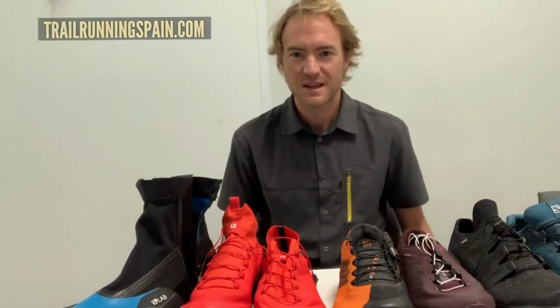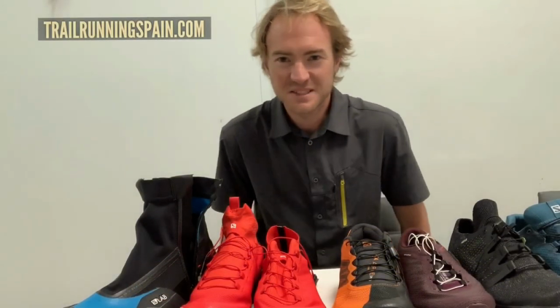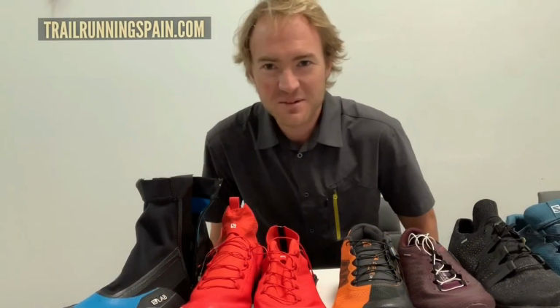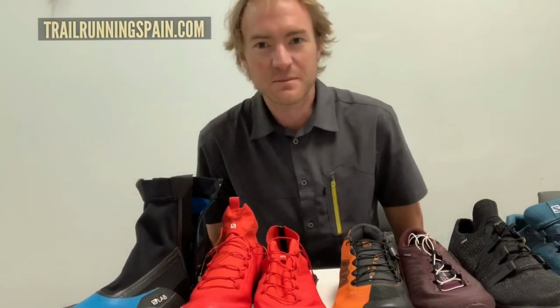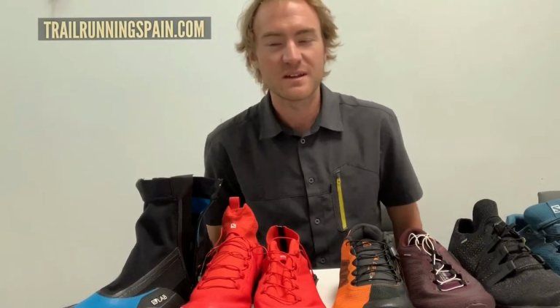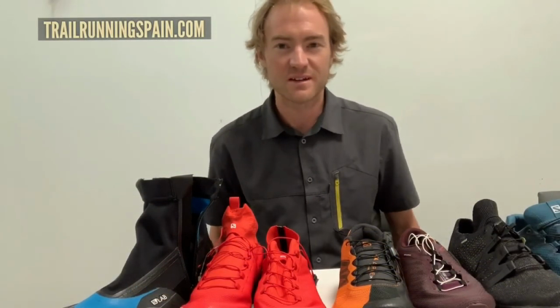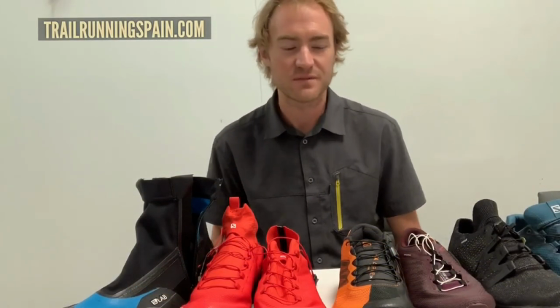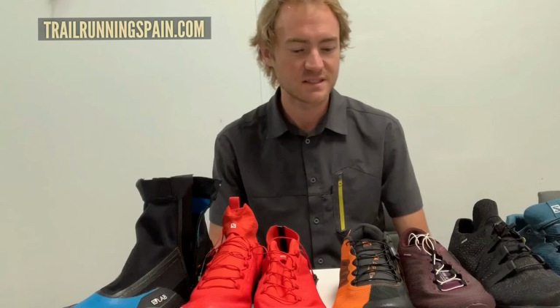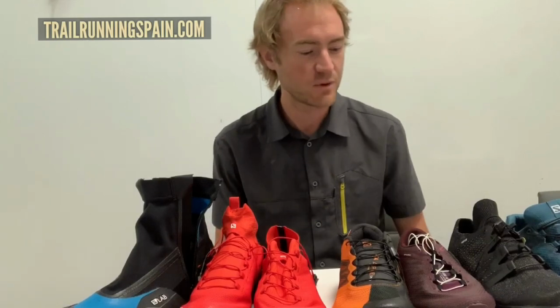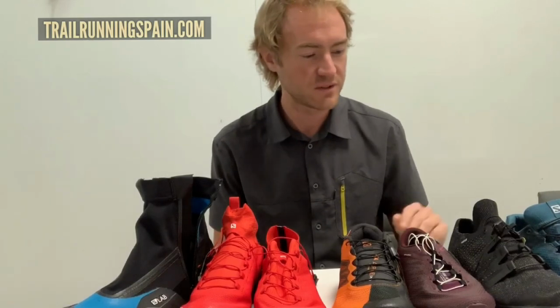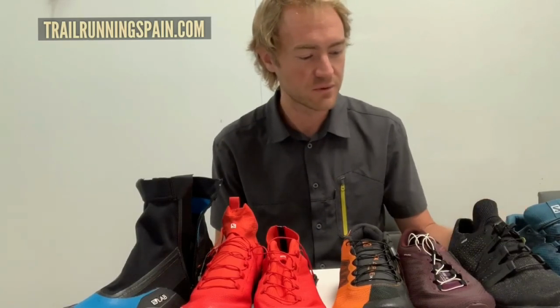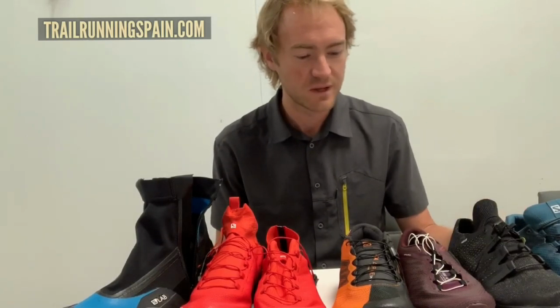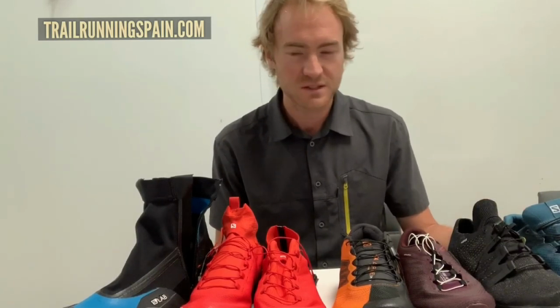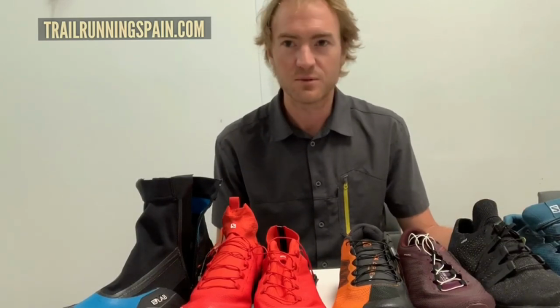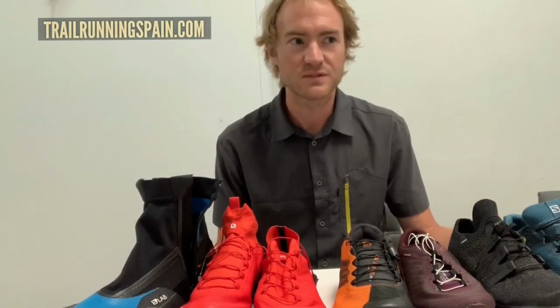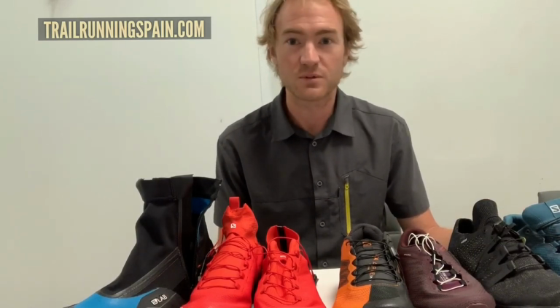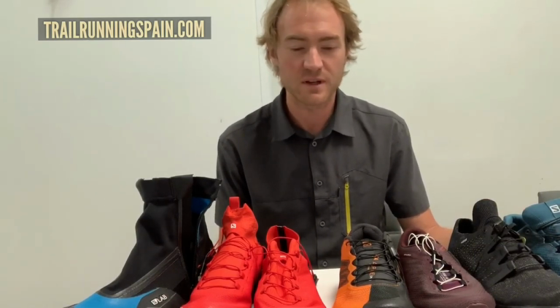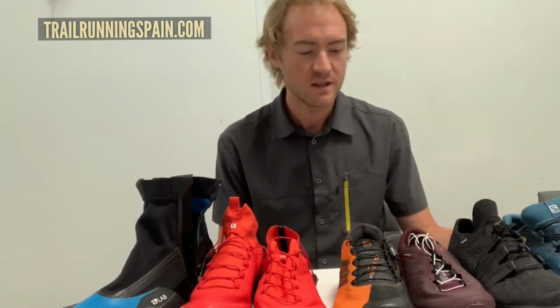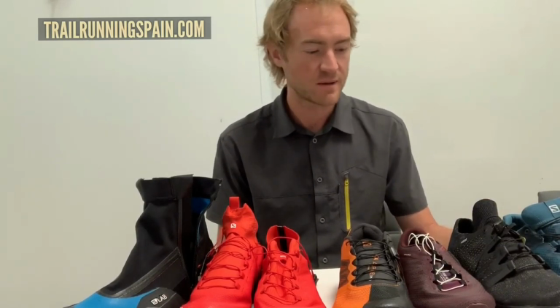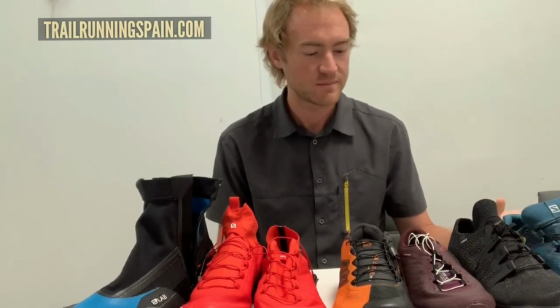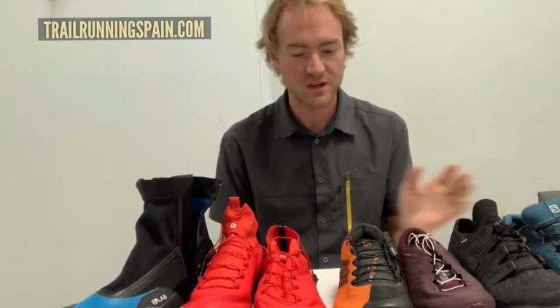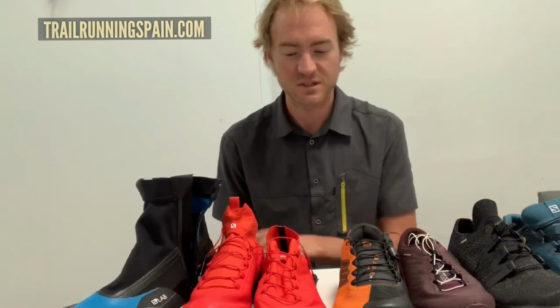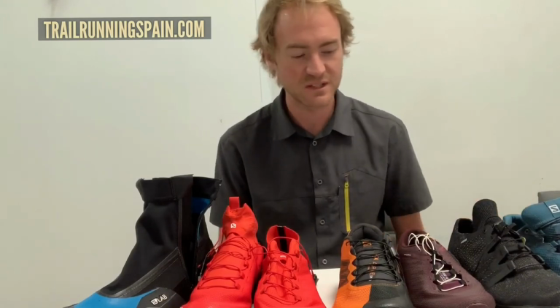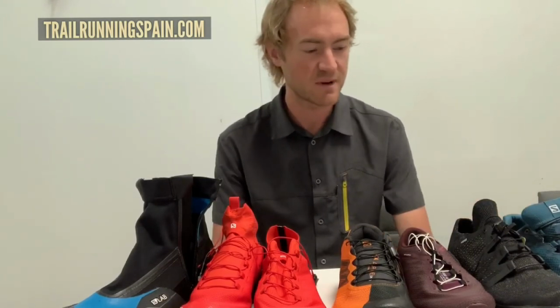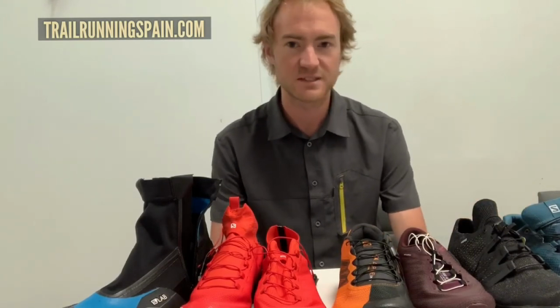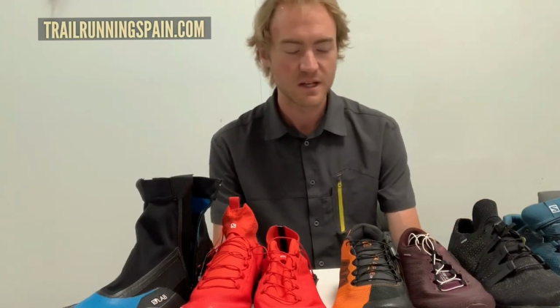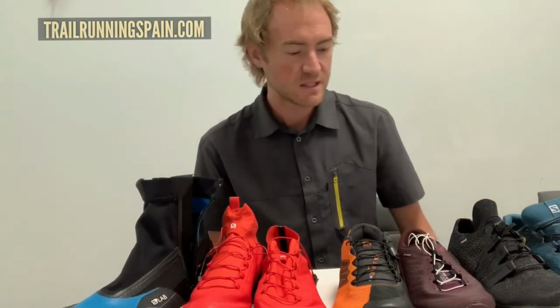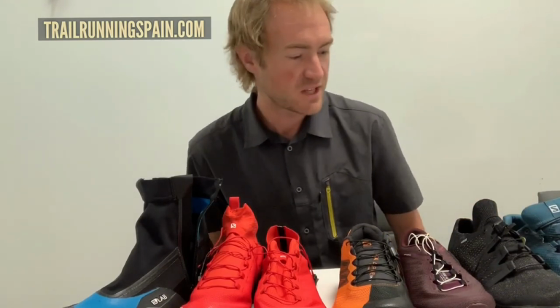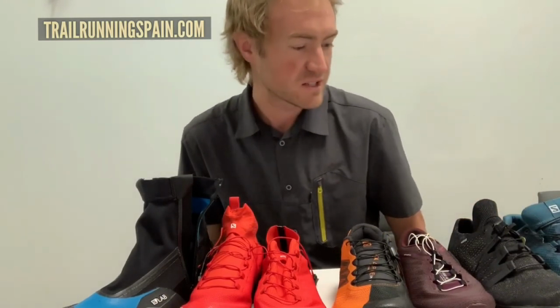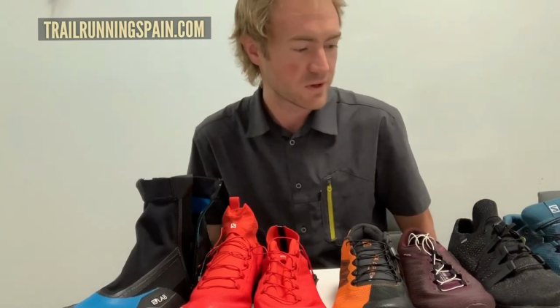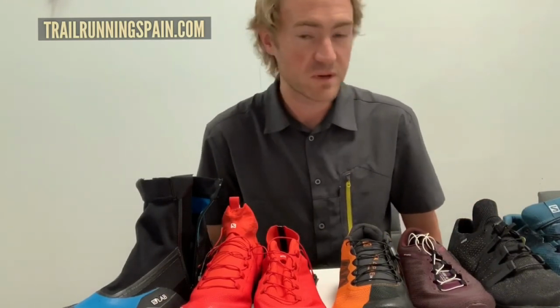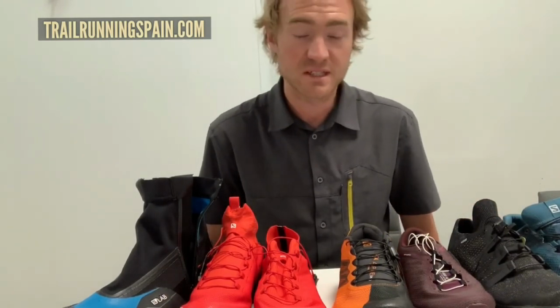Hi, this is Mike with Salomon Running here at NC France. We are going to go through some new products for 2020 across the range — highlights of our key products for the upcoming season.